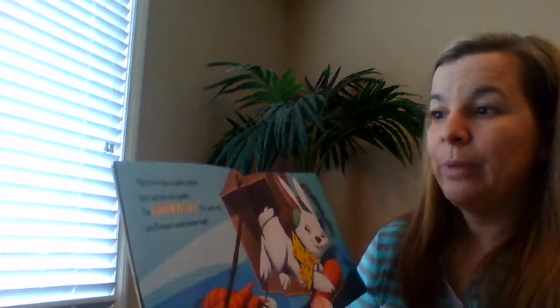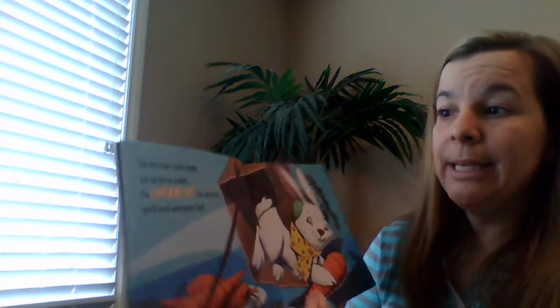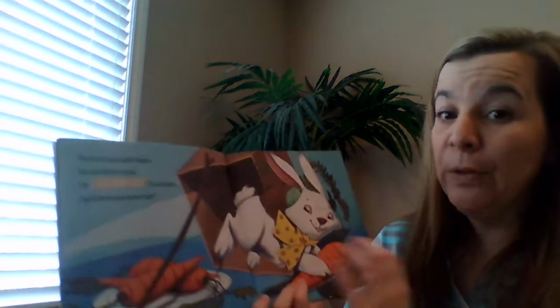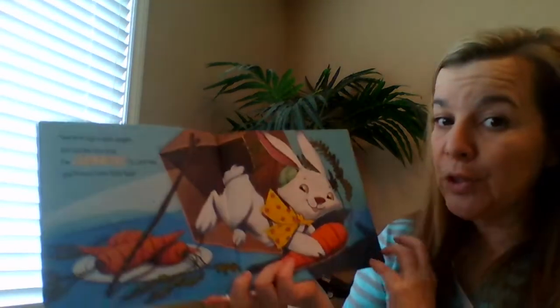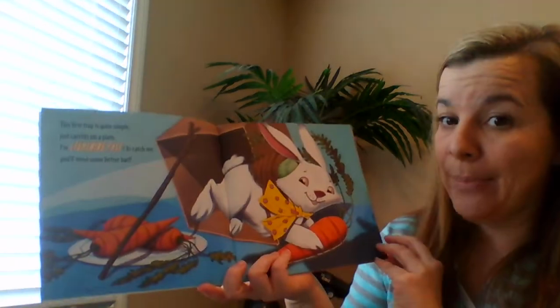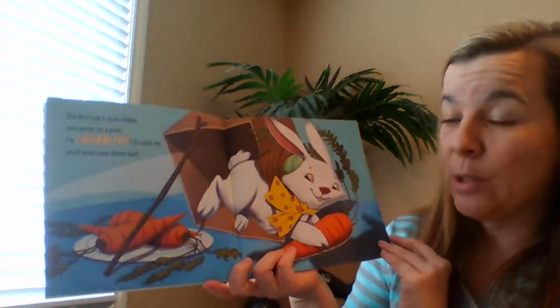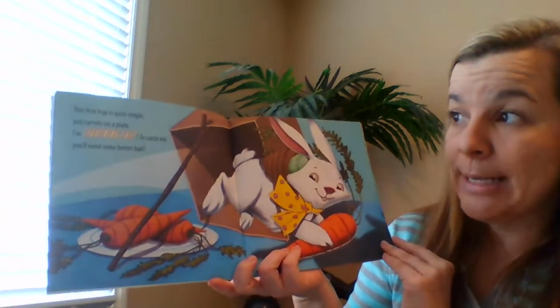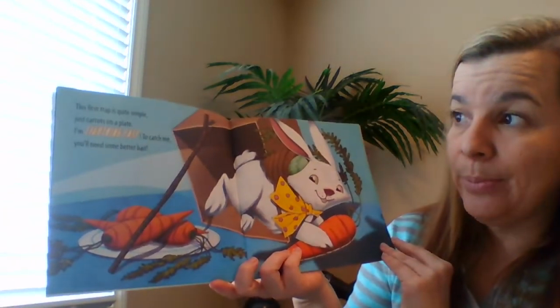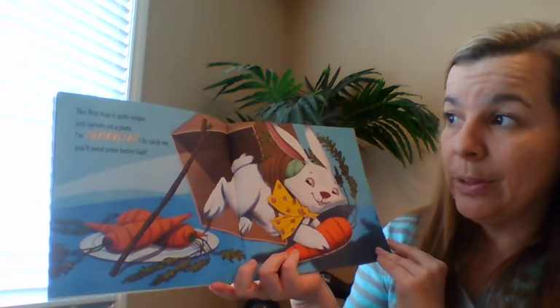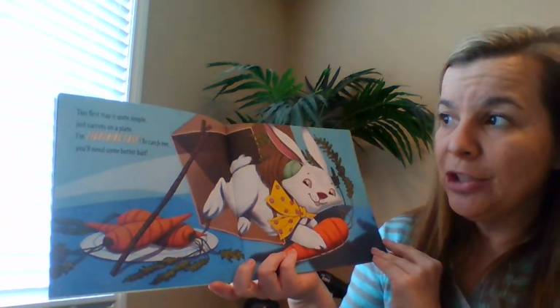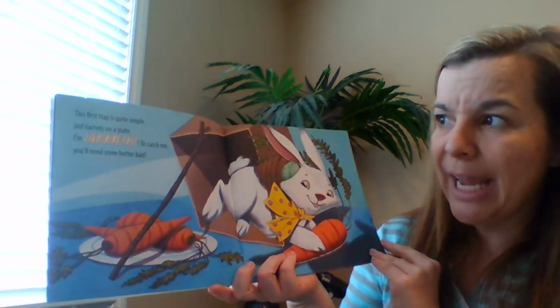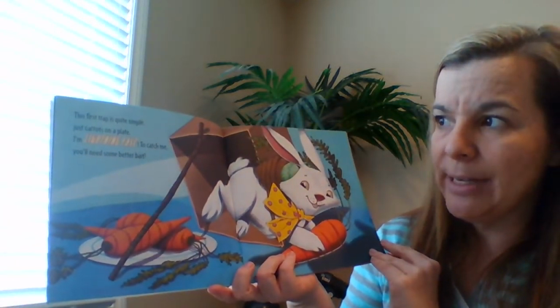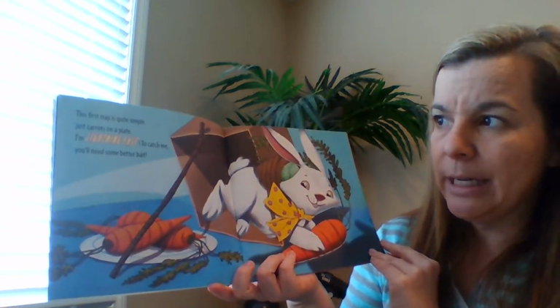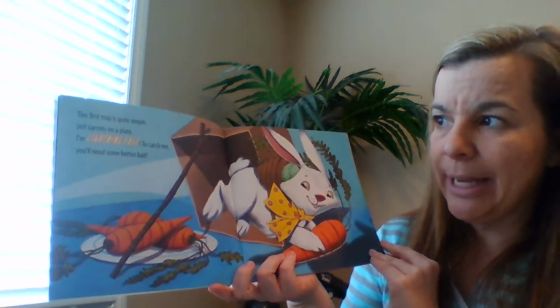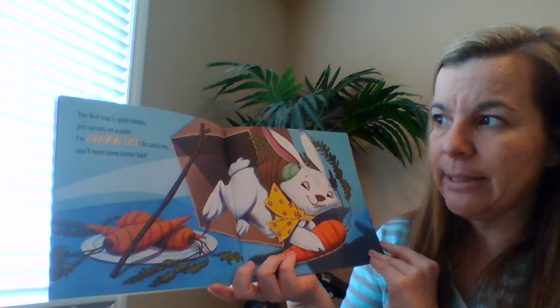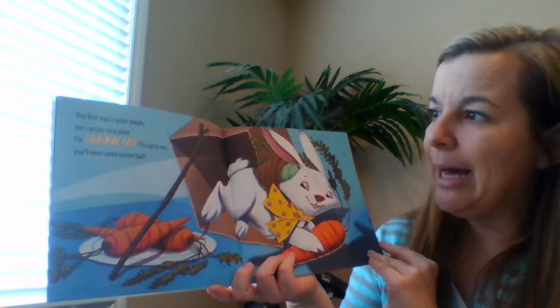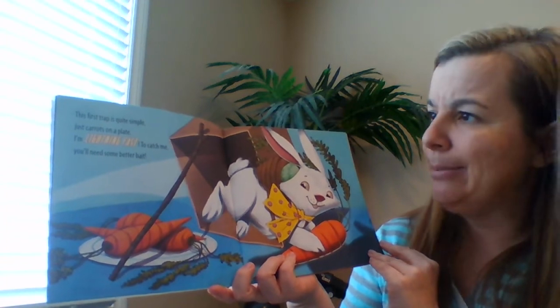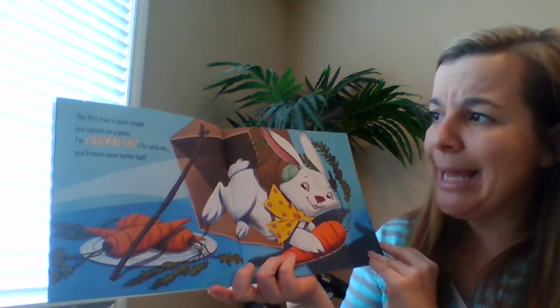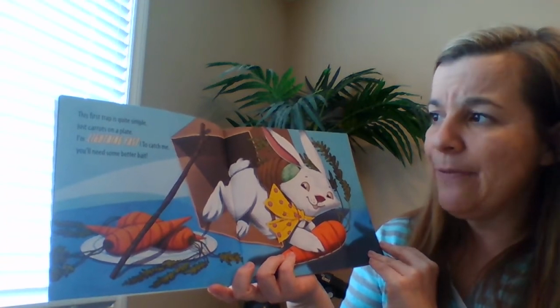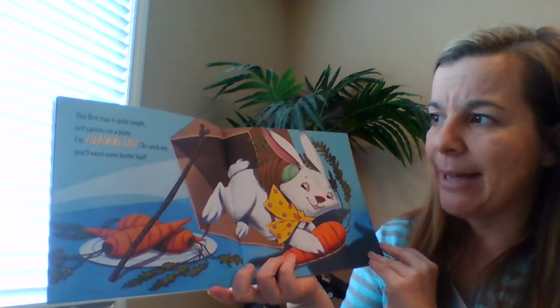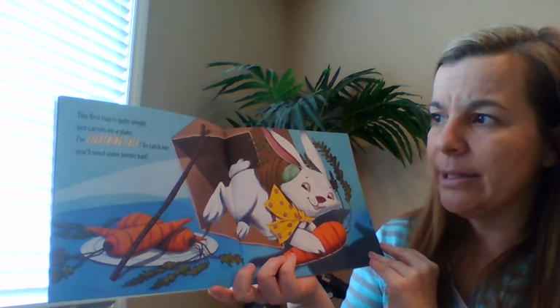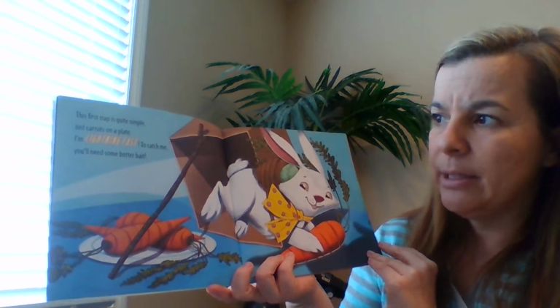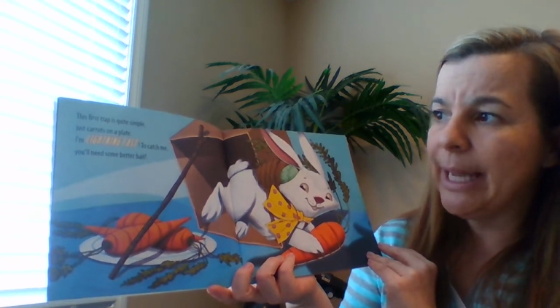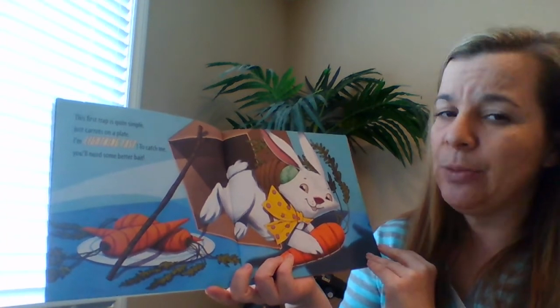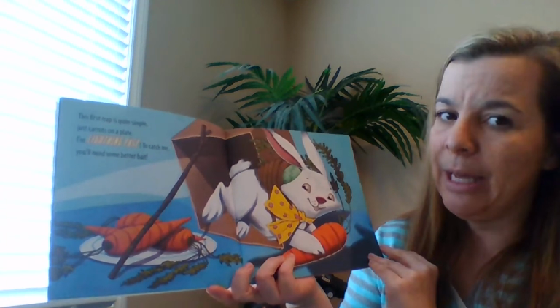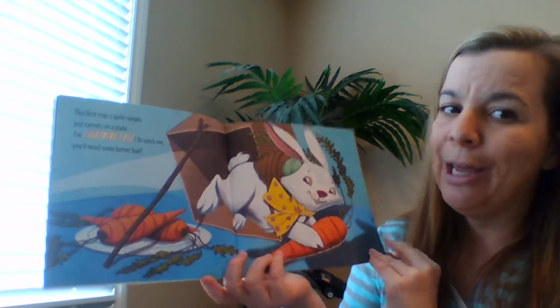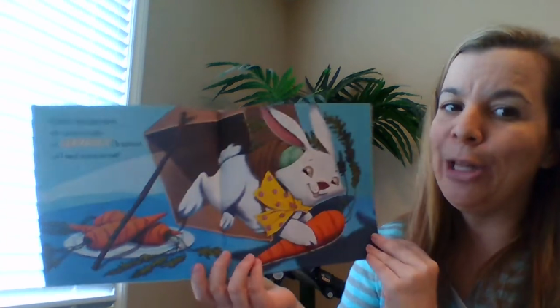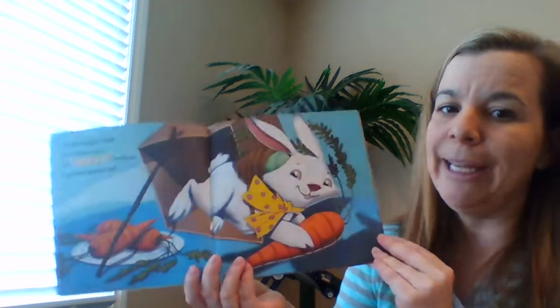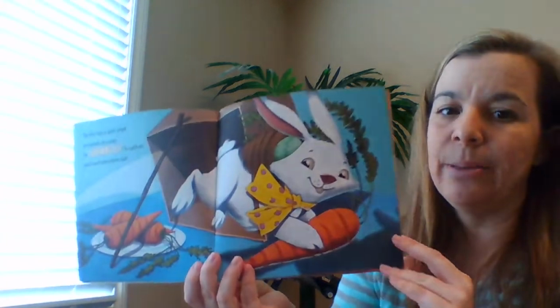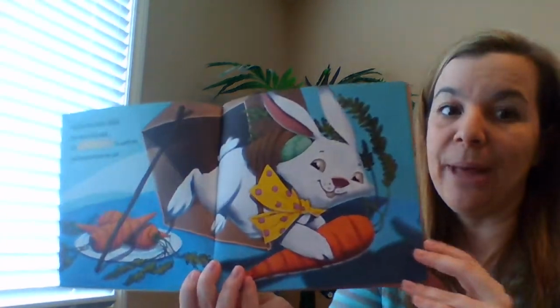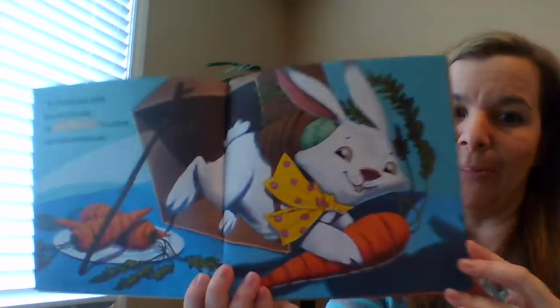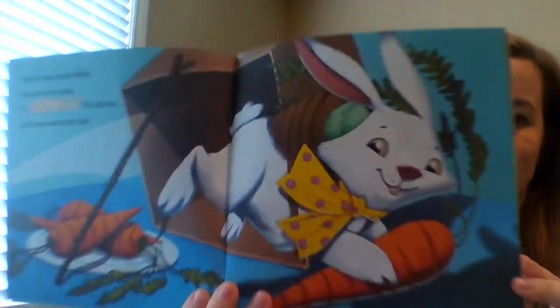This first trap is quite simple — just carrots on a plate. I'm lightning fast. To catch me, you'll need some better bait.